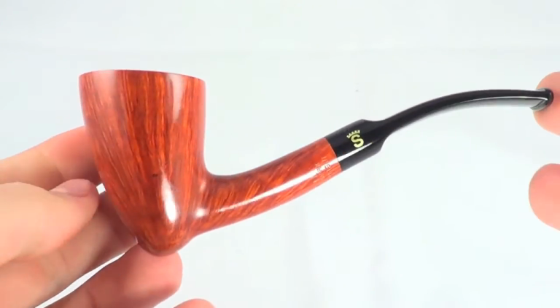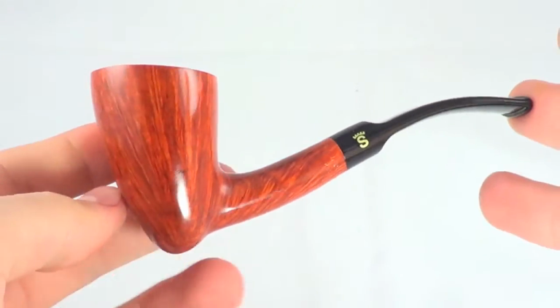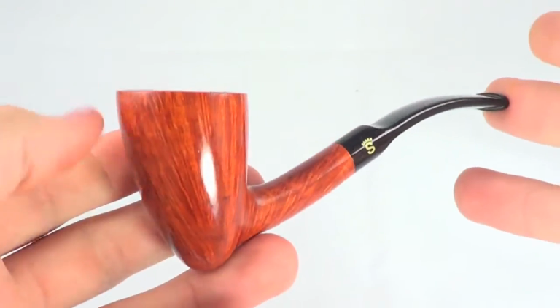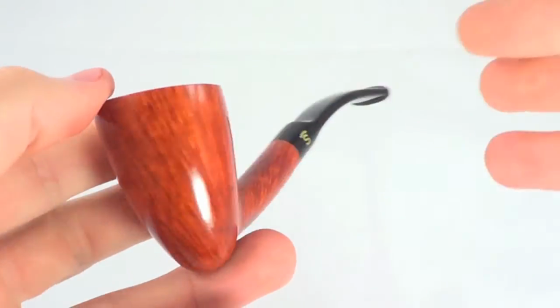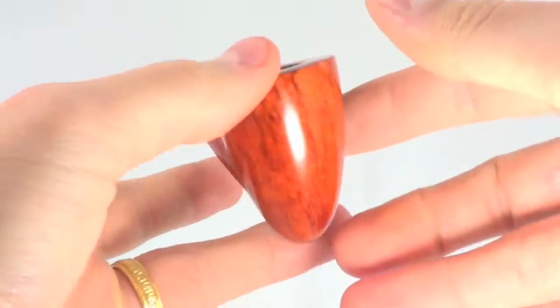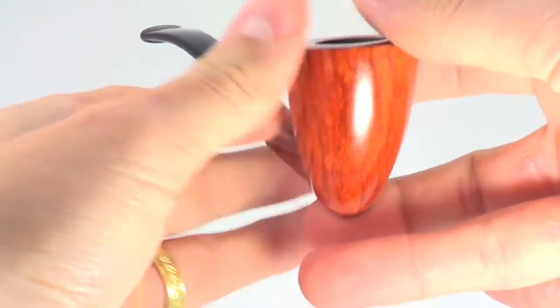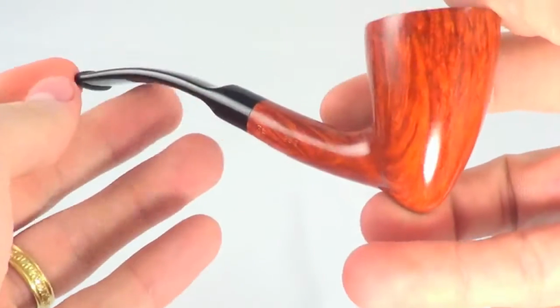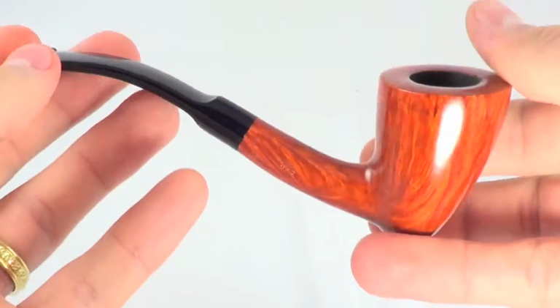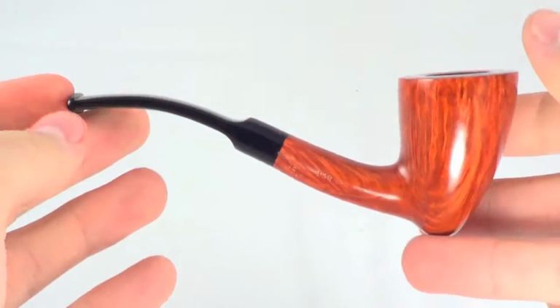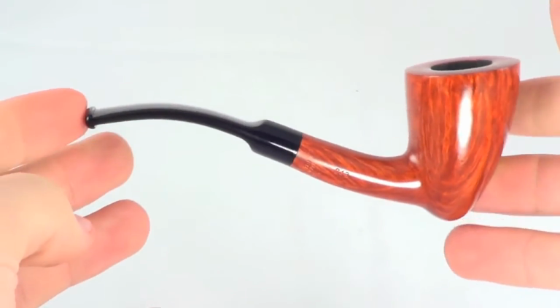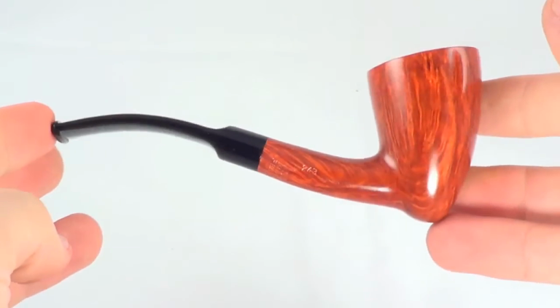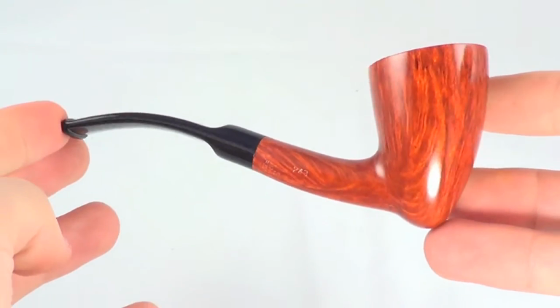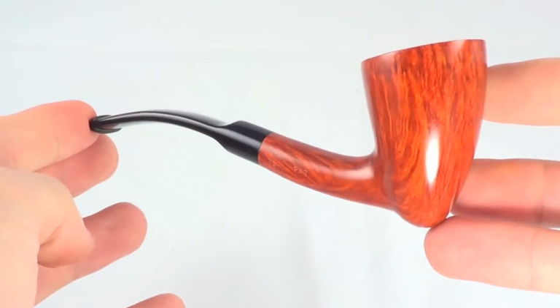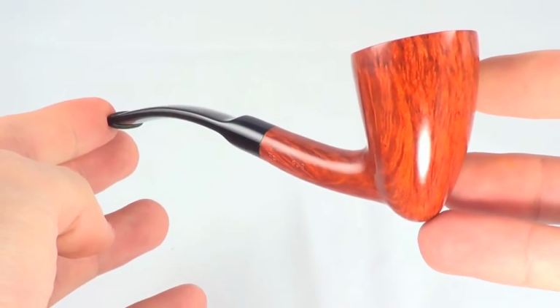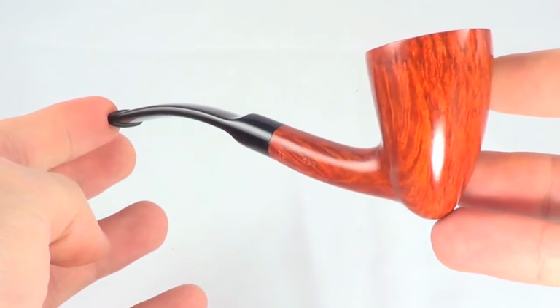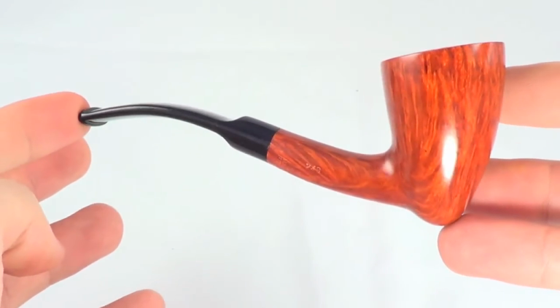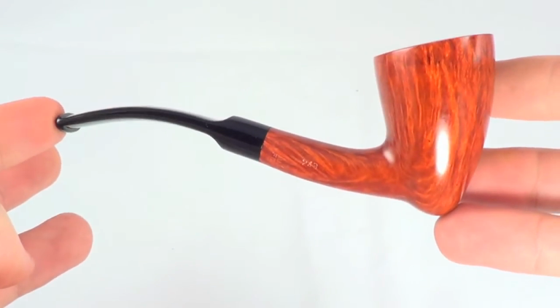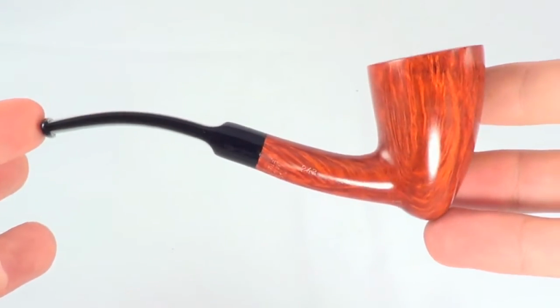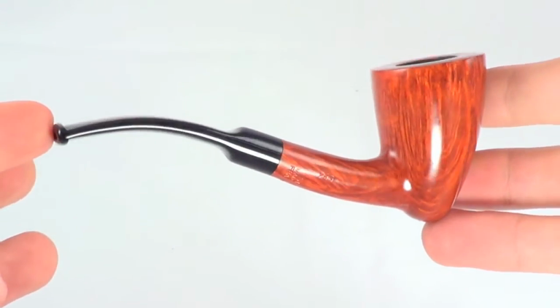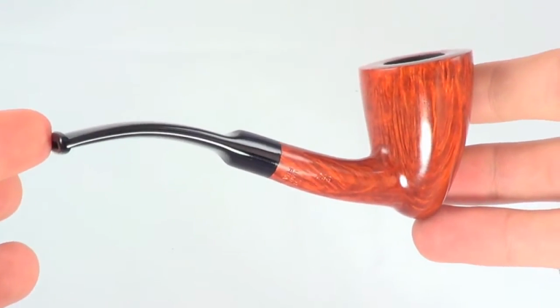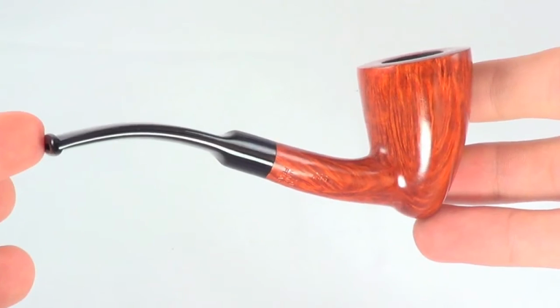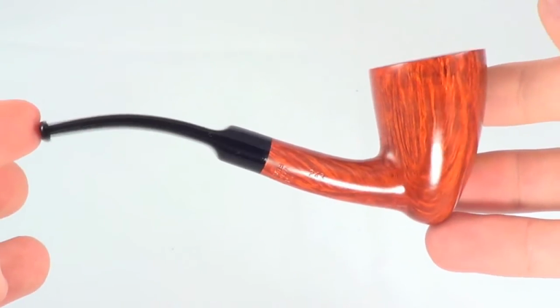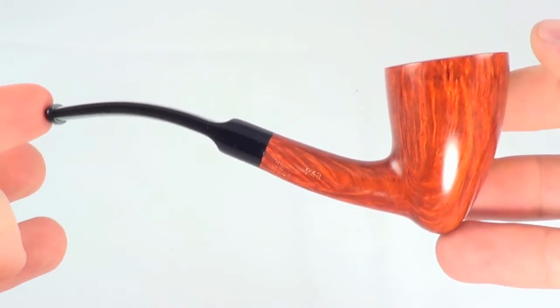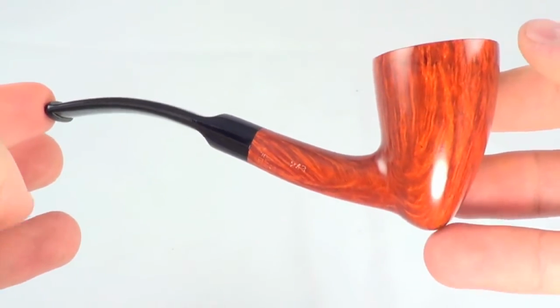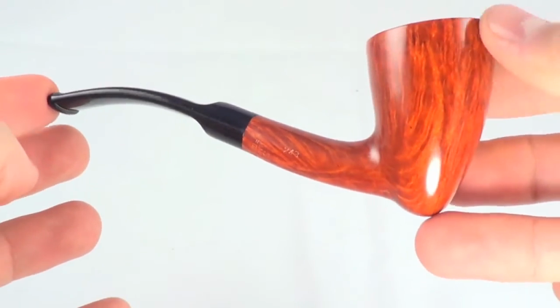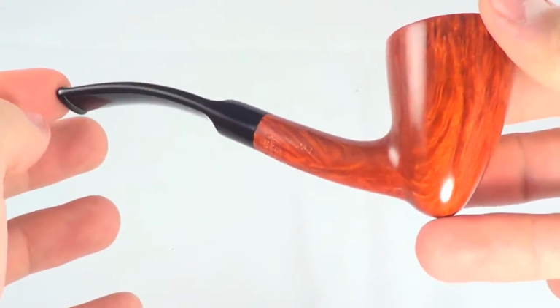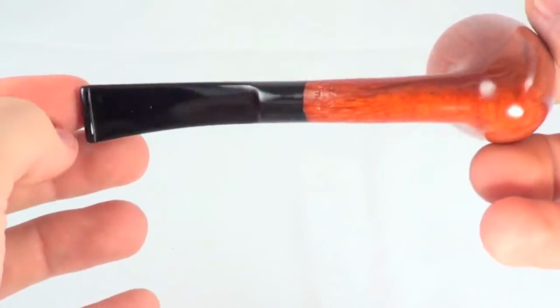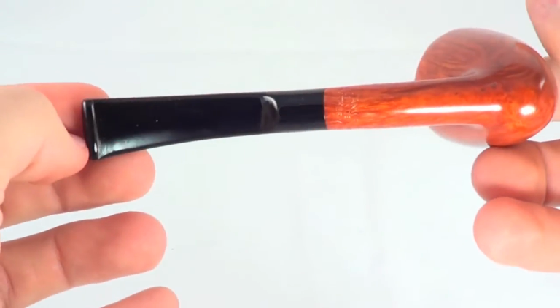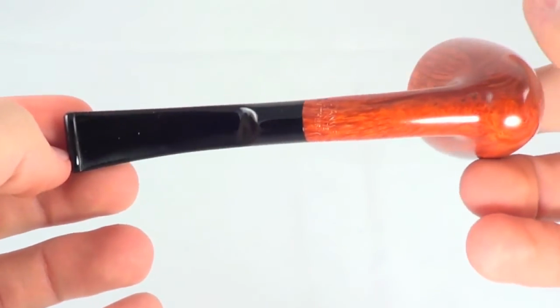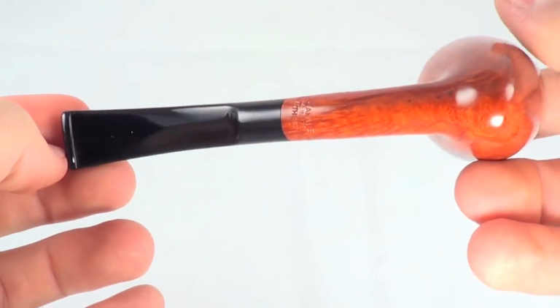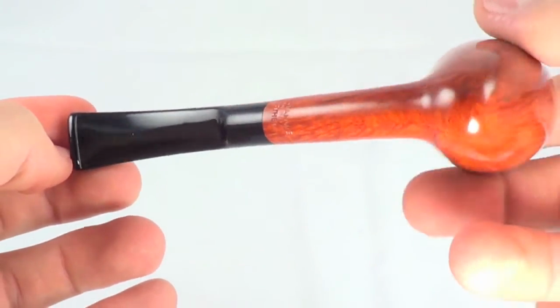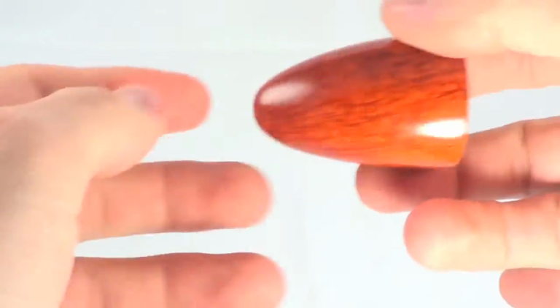This pipe really is, like its name says, light as a feather. It's really light and the shape is a nice featherweight freehand, which is really nice. Feels great in the hand.